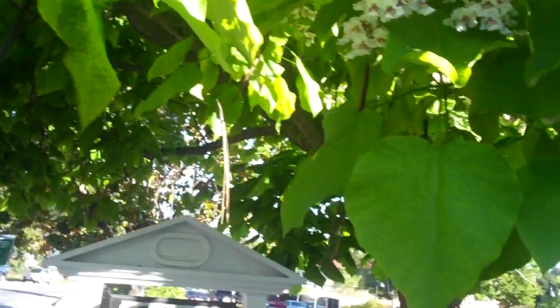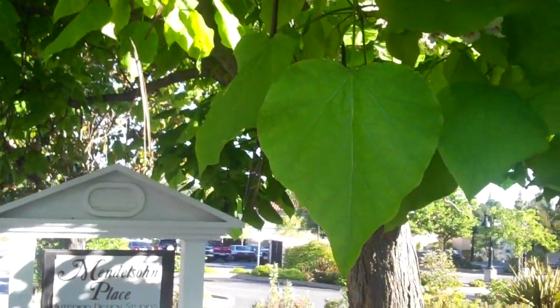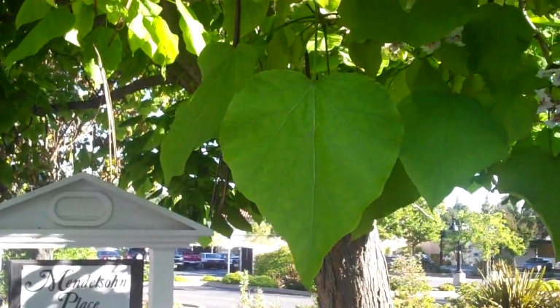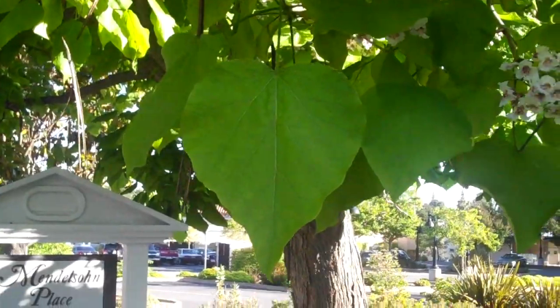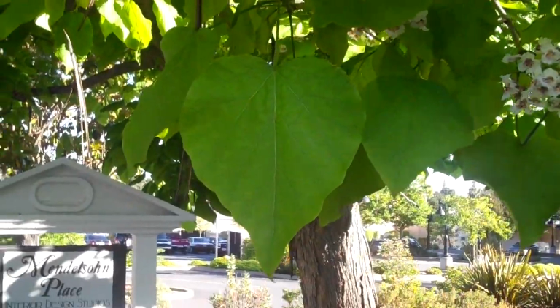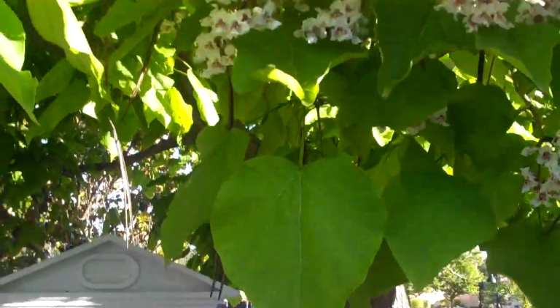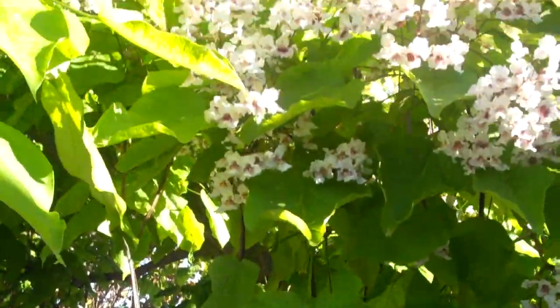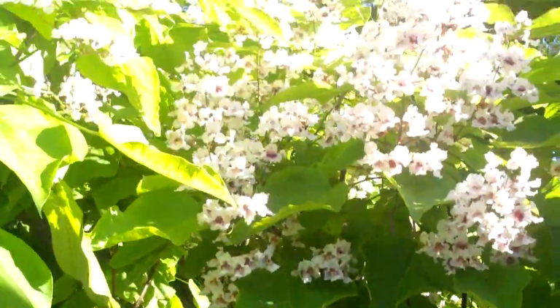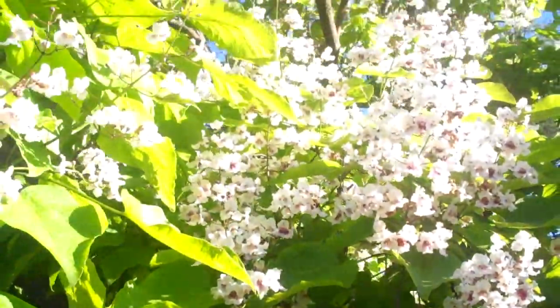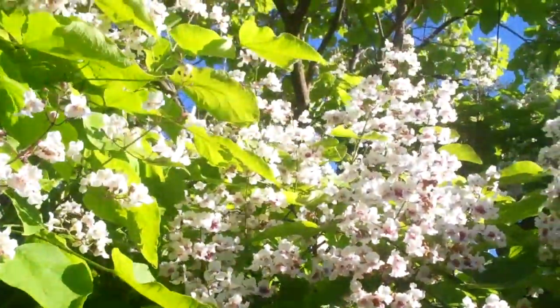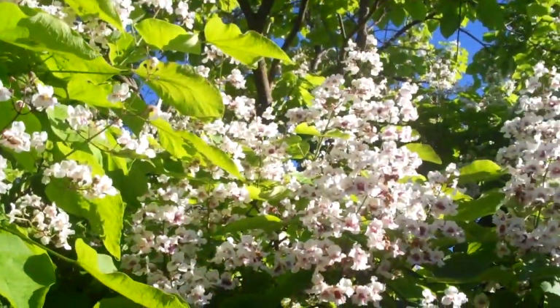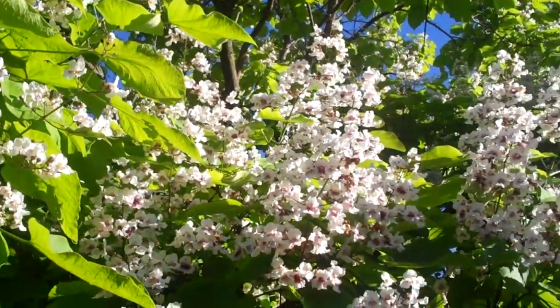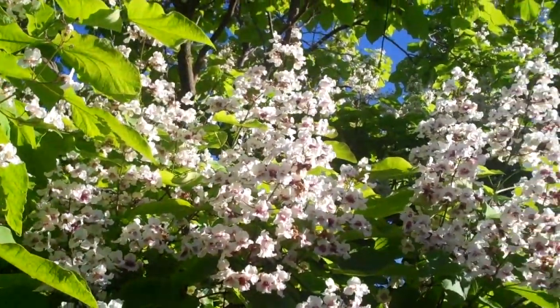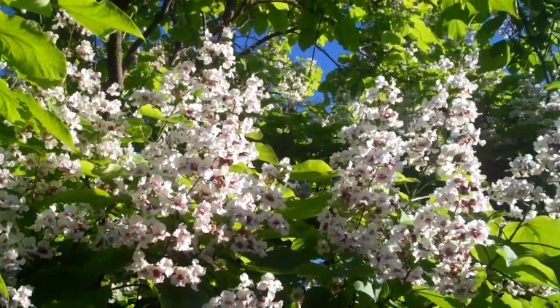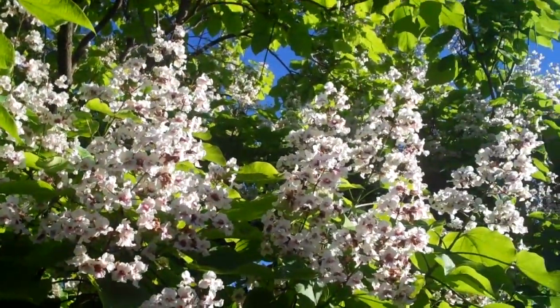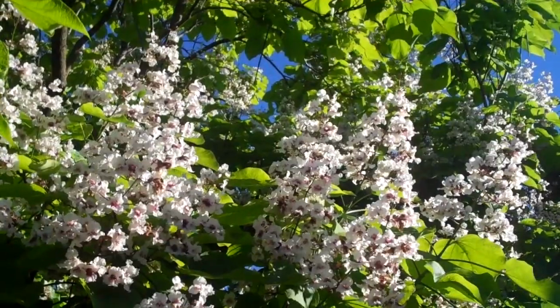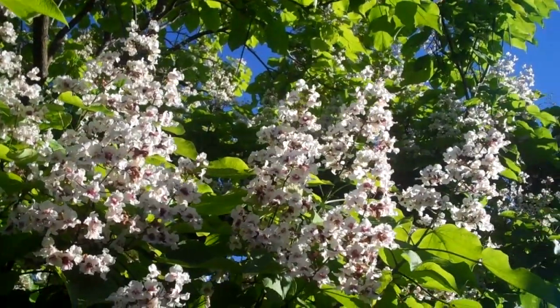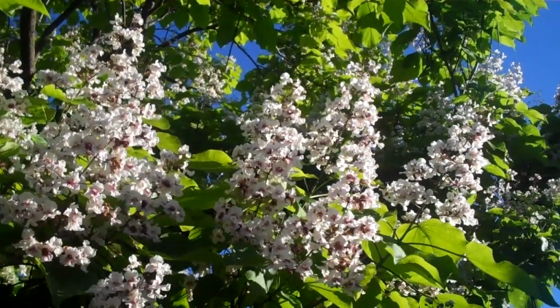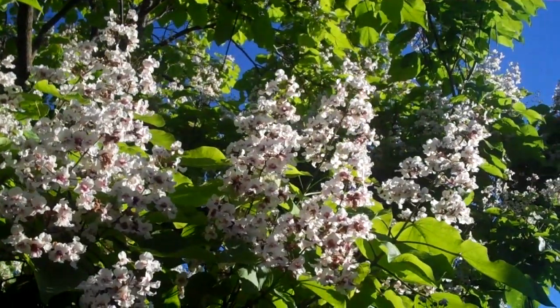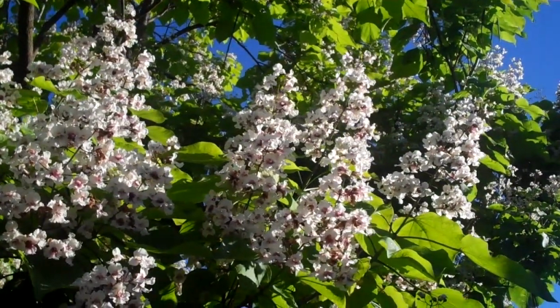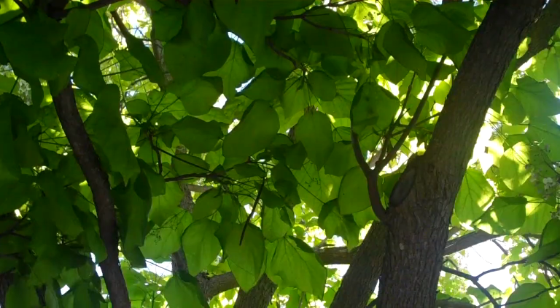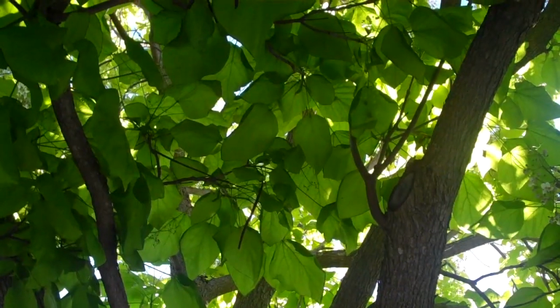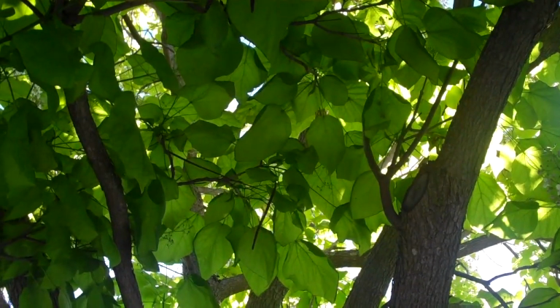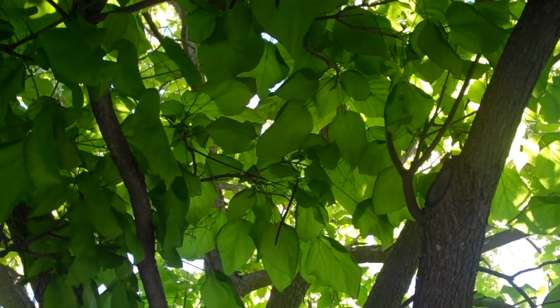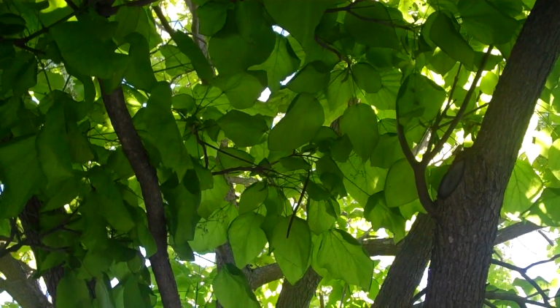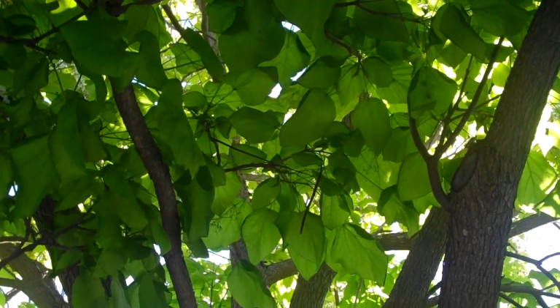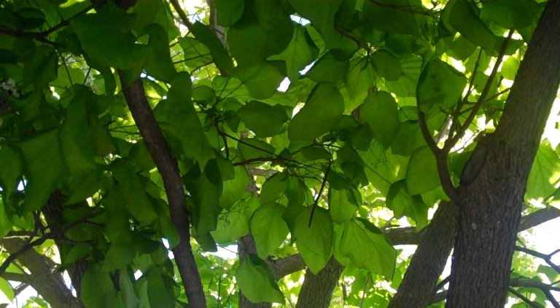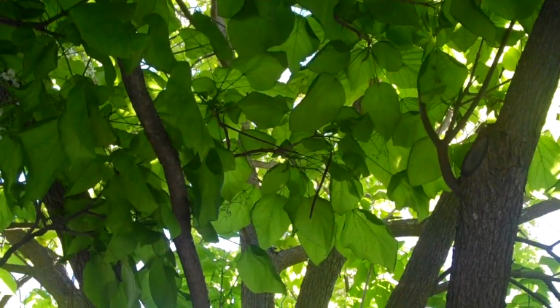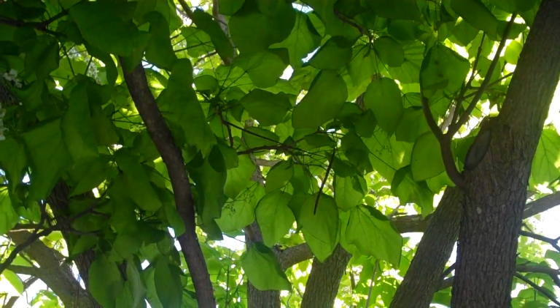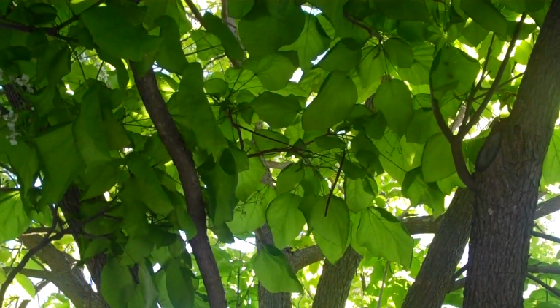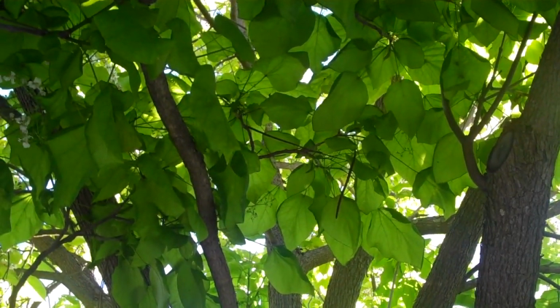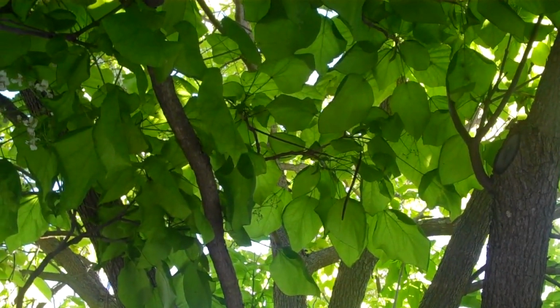If you've got room on your property for a large shade tree and you want a nice, cool place to go sit, you might want to consider this. It's definitely a specimen. You can see how nice and deep and dark the shade is.